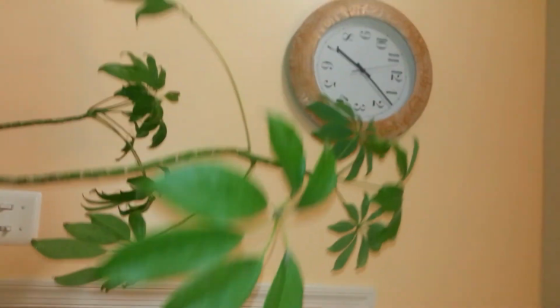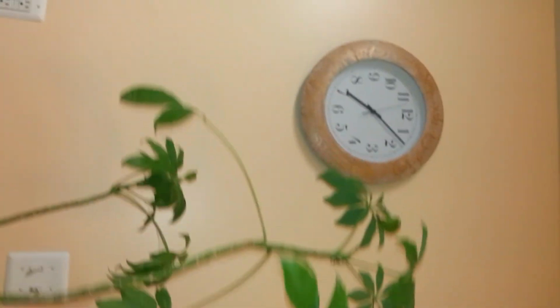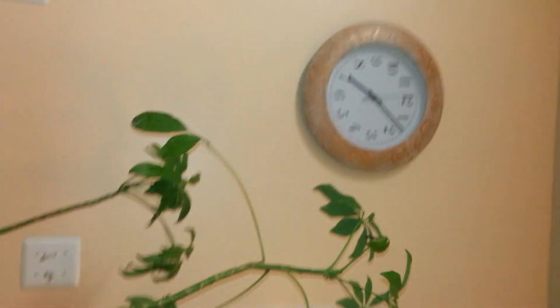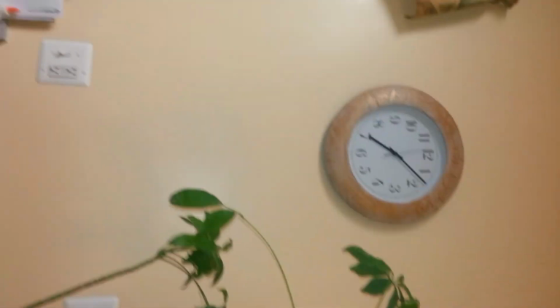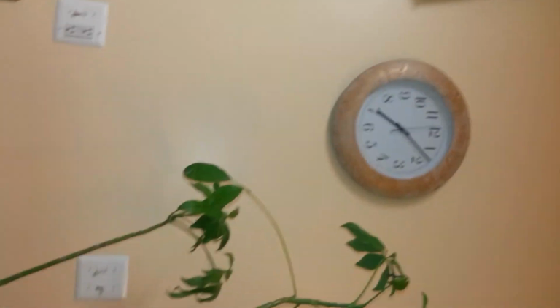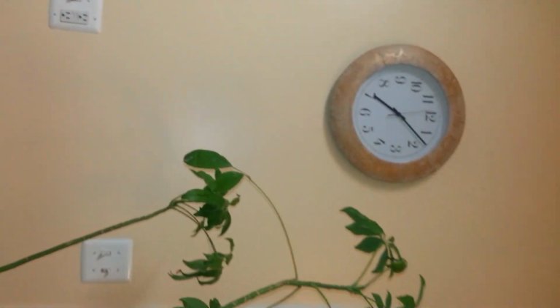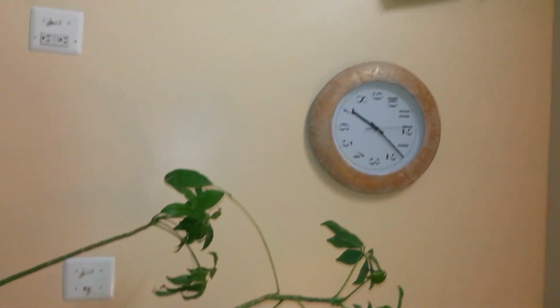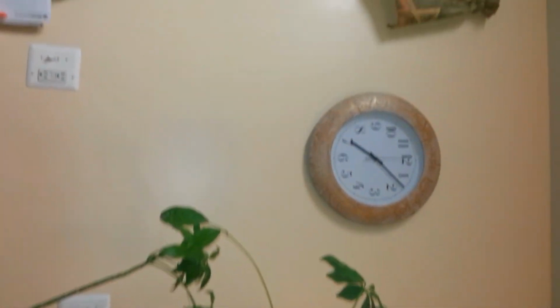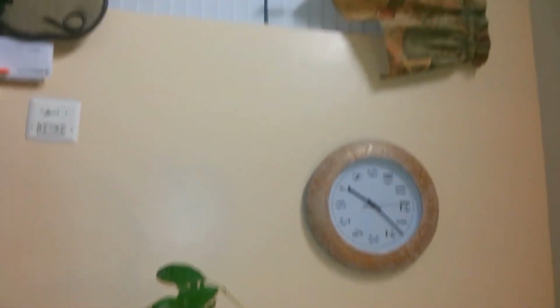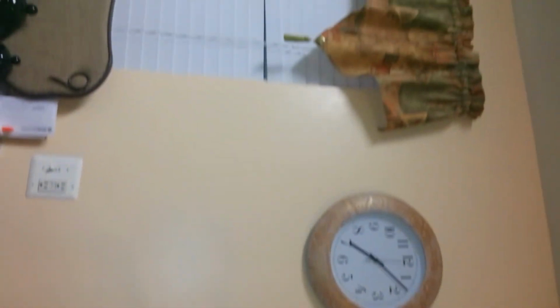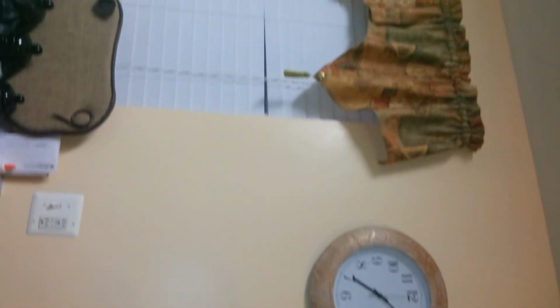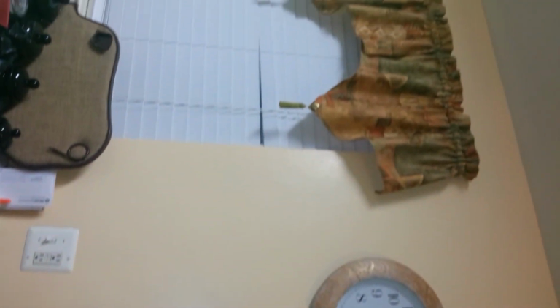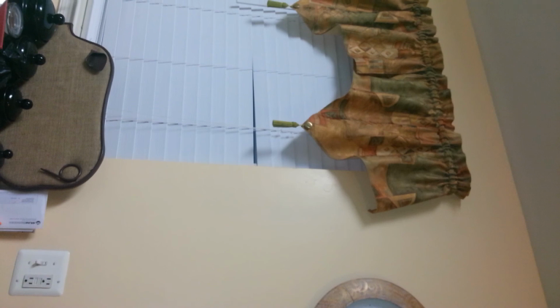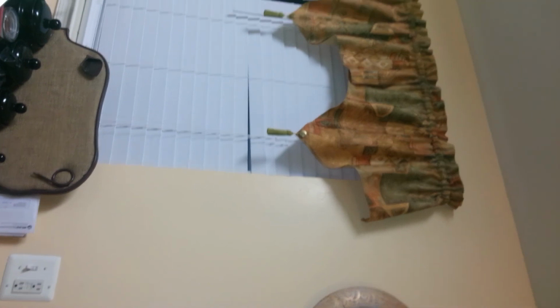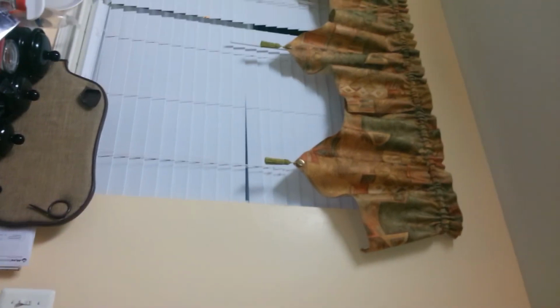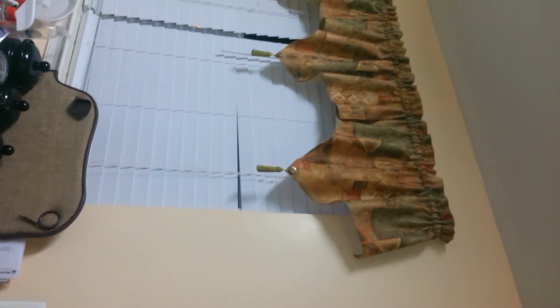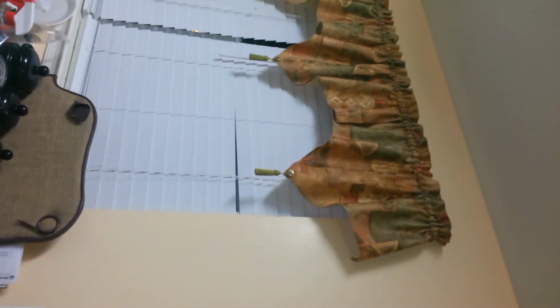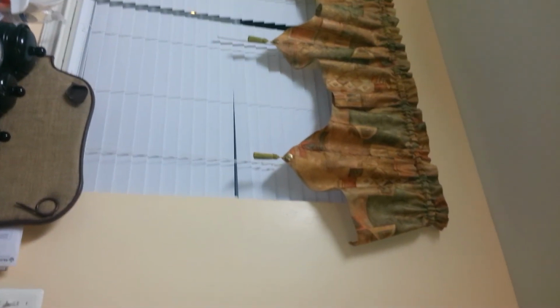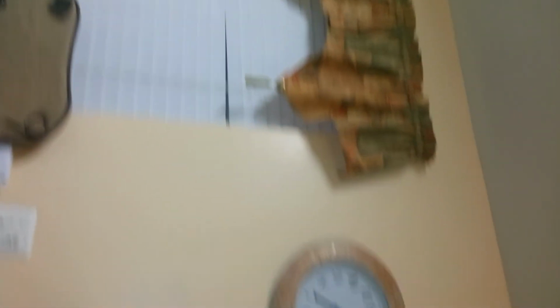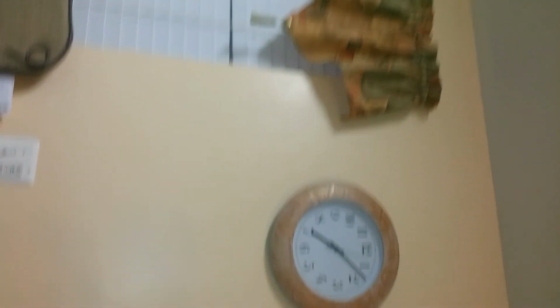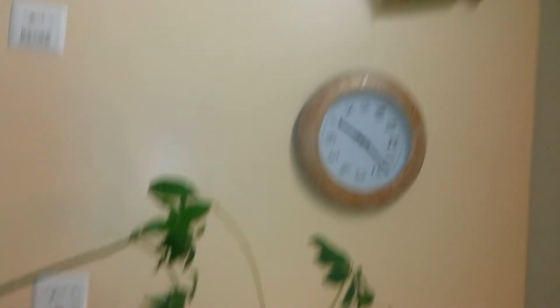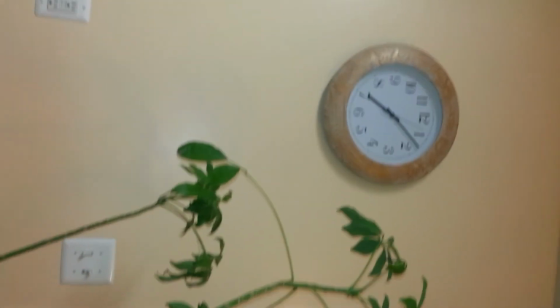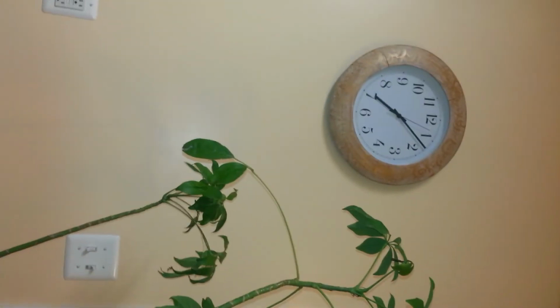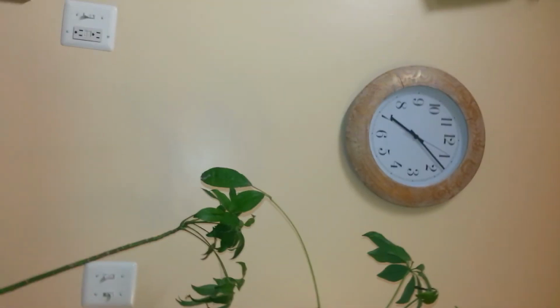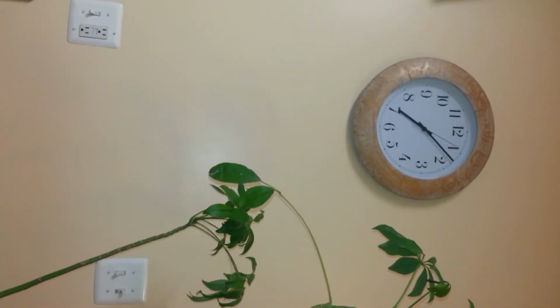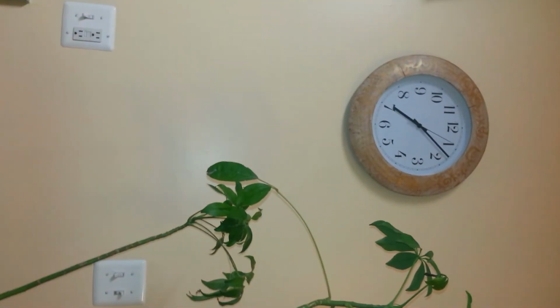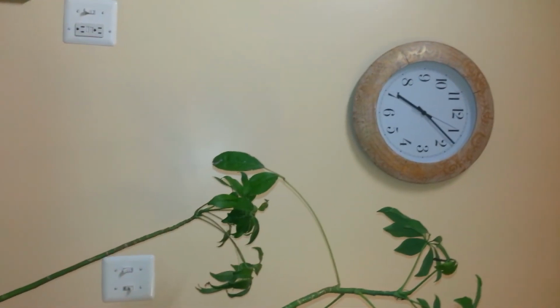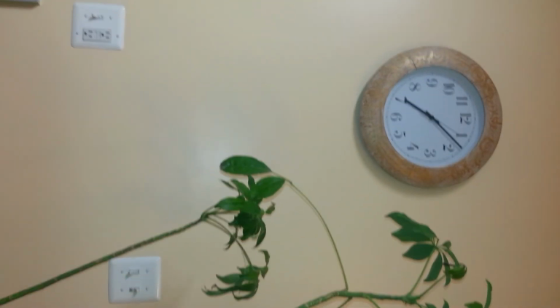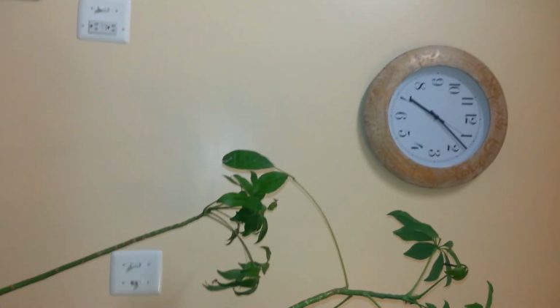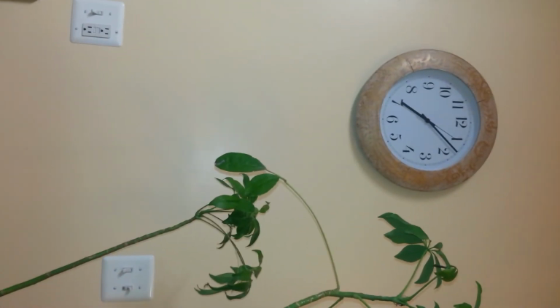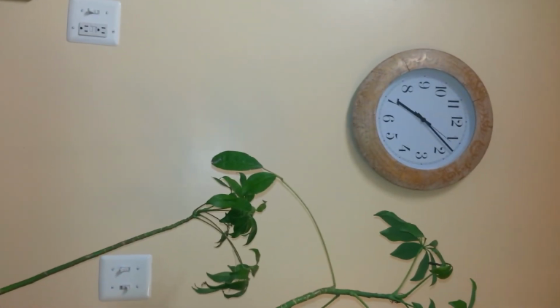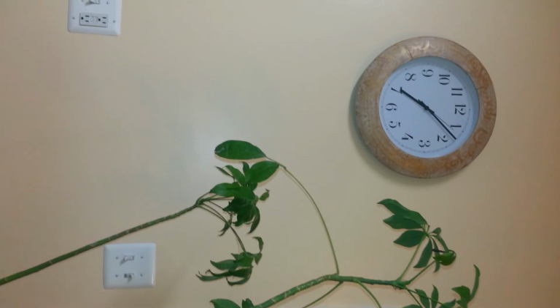Look how the clock just fits right in with my curtains. The curtains are thrifted — mm-hmm, yes ma'am.